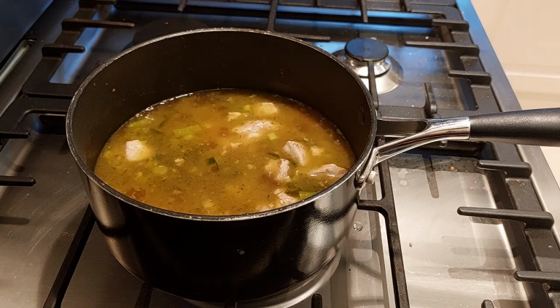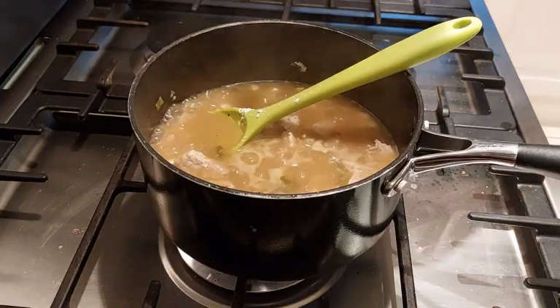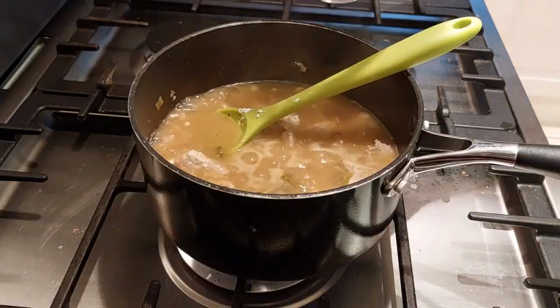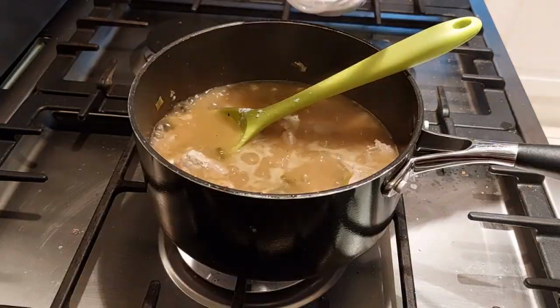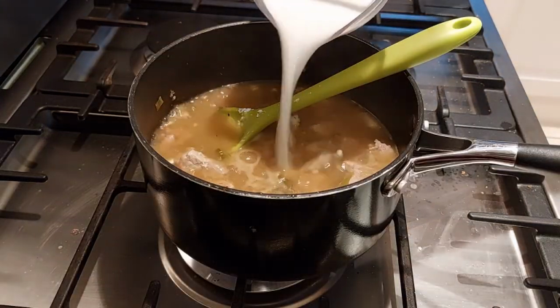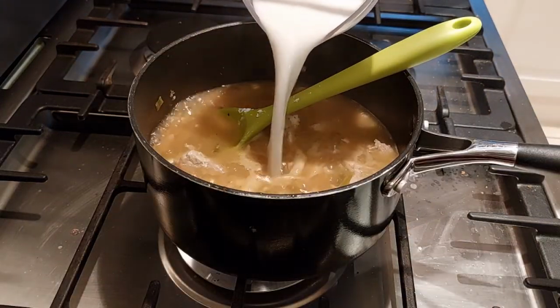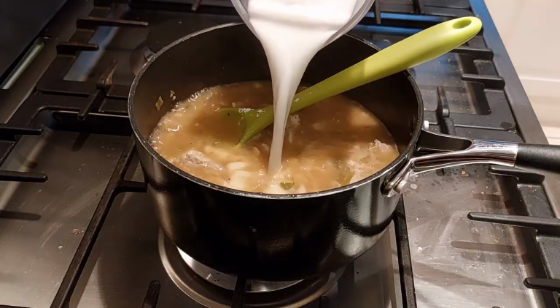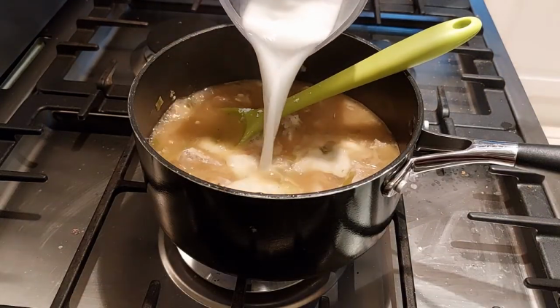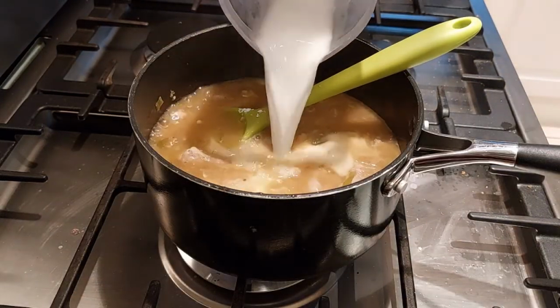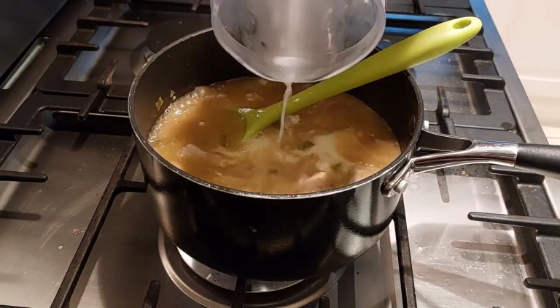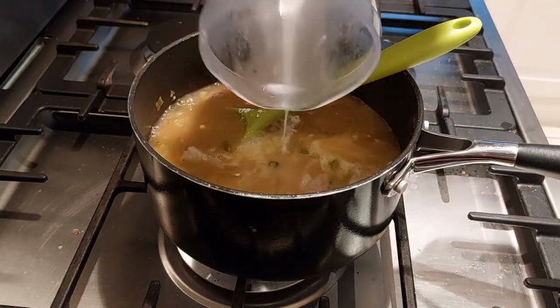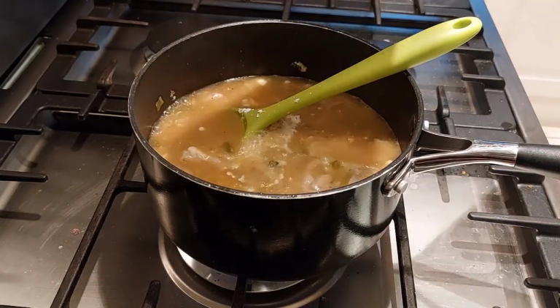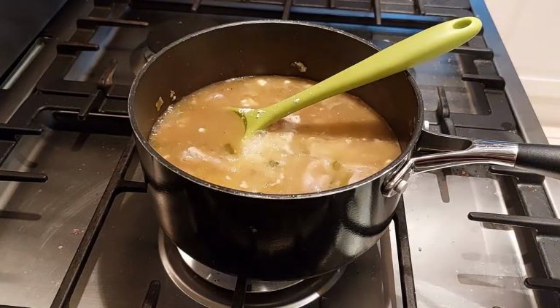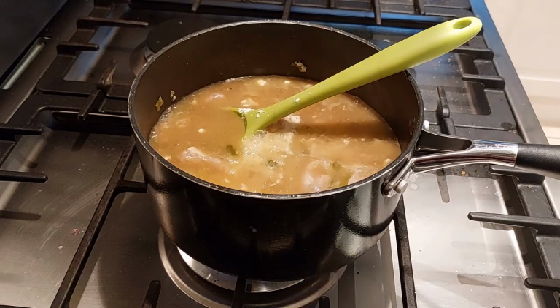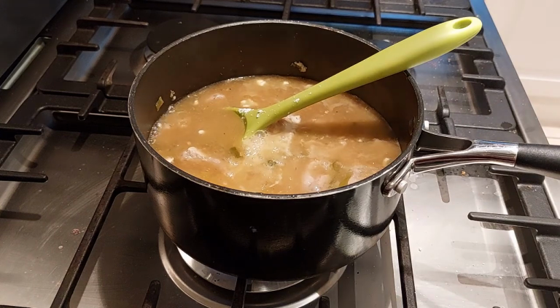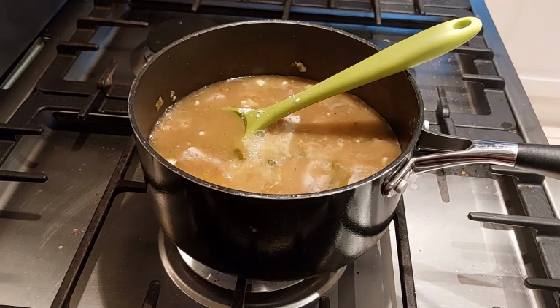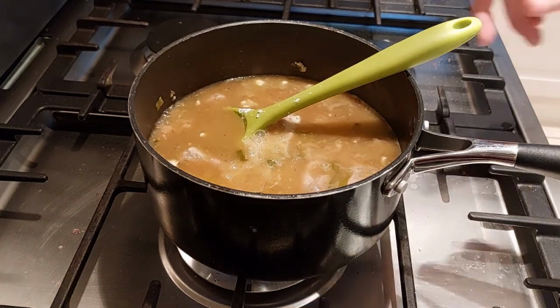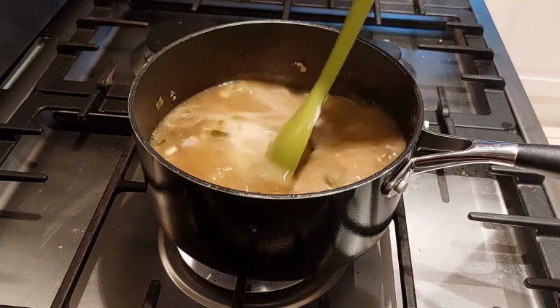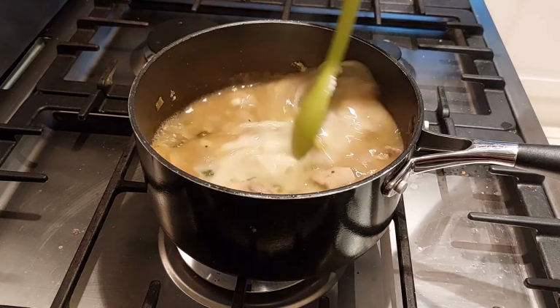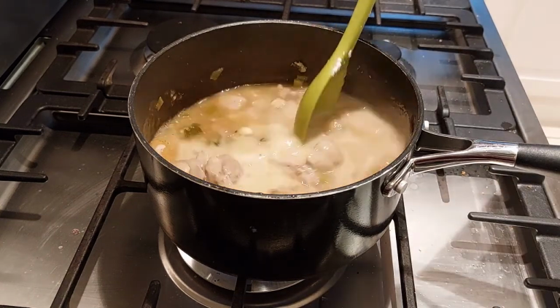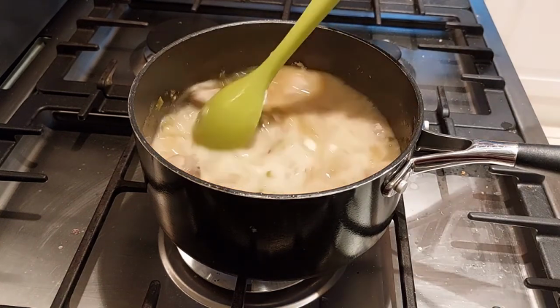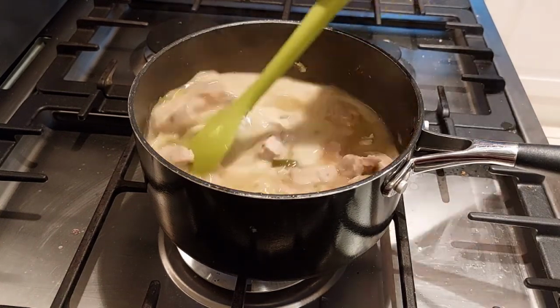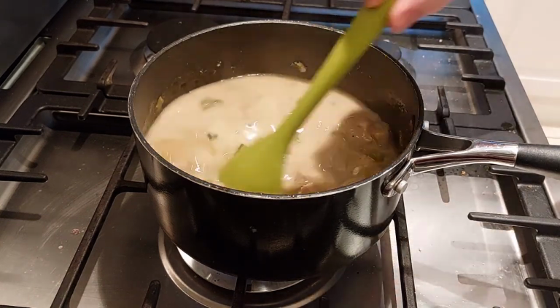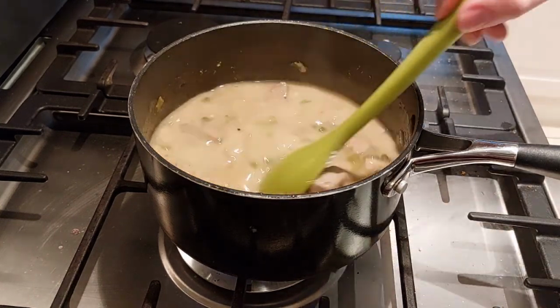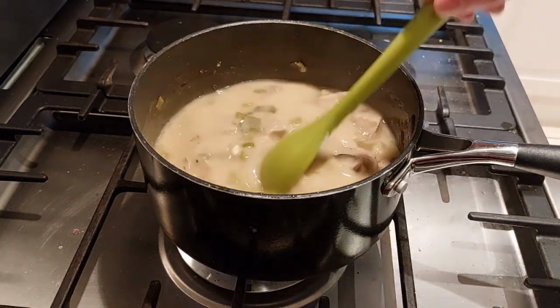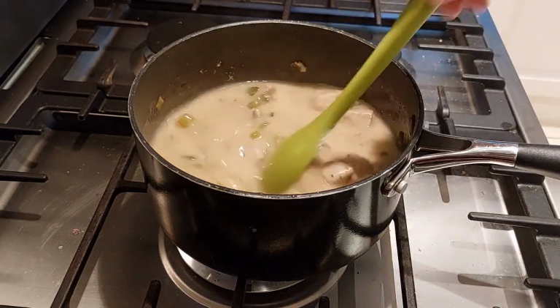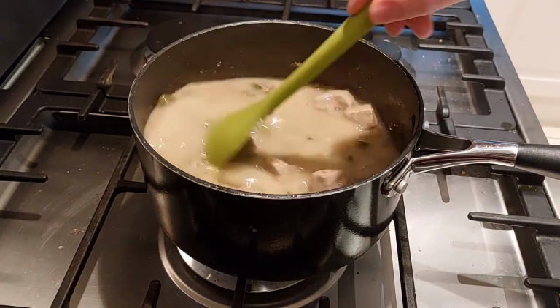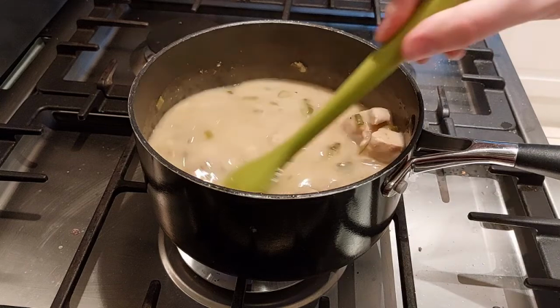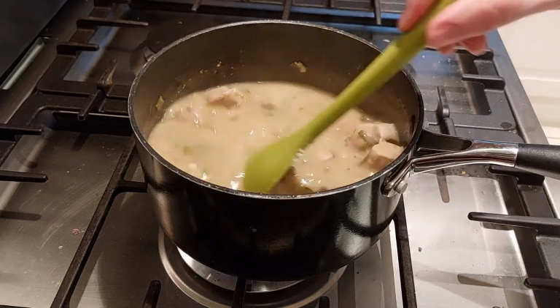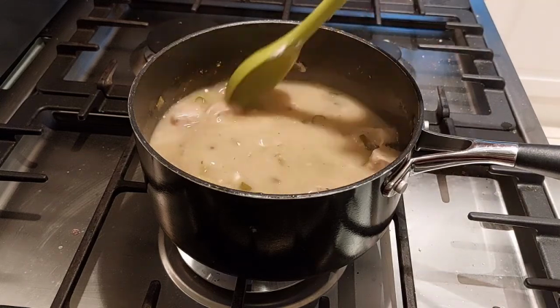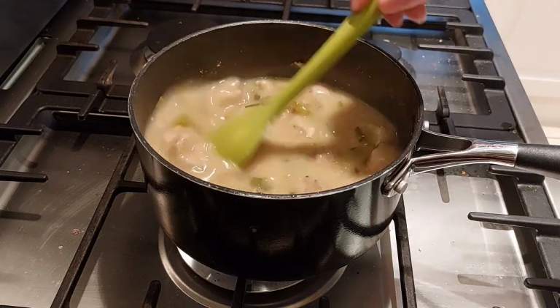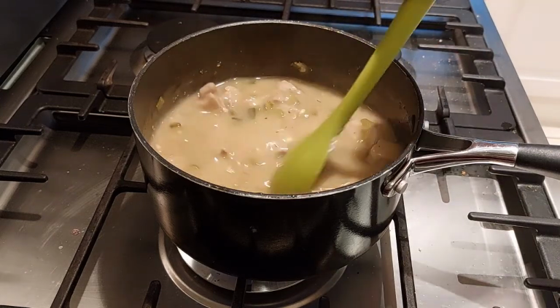Now we need to thicken this up. You can either leave it to boil off some of the moisture, or you can add some cornflour as I did. The Romans used dried pastries called Trakta, which they would grind up to achieve the same effect.